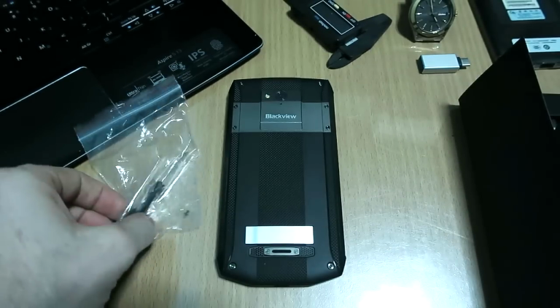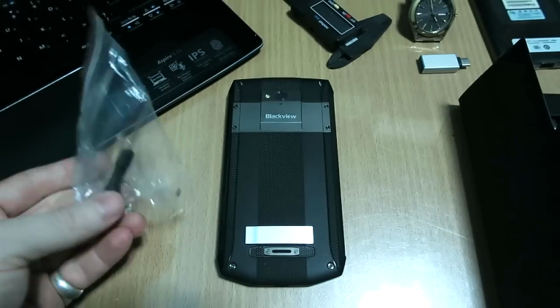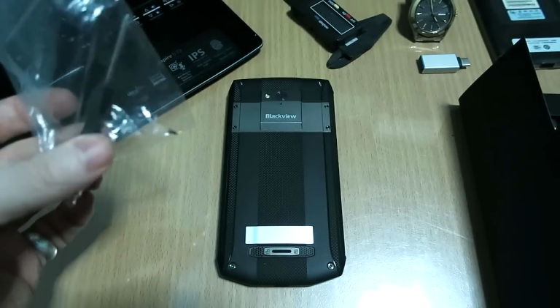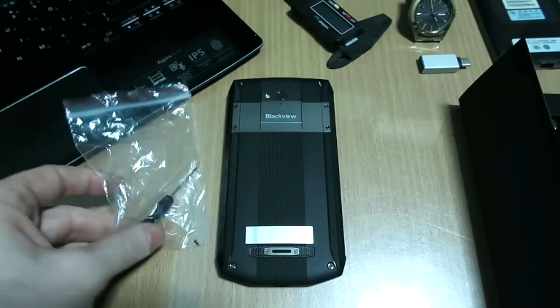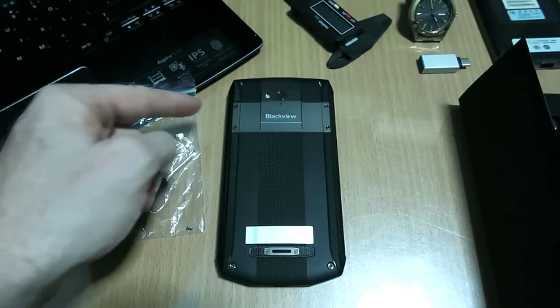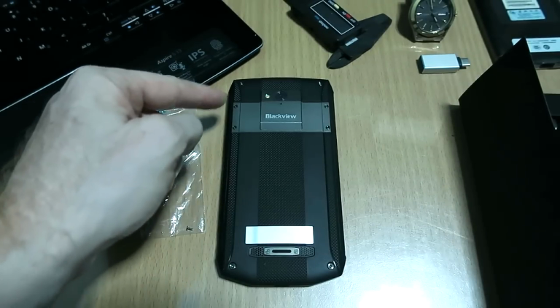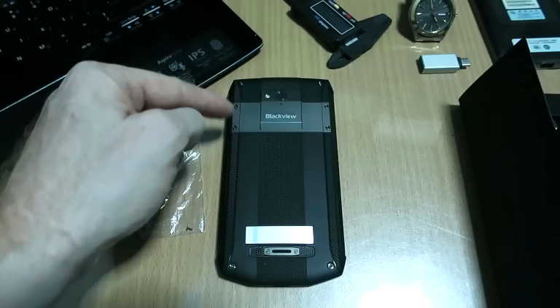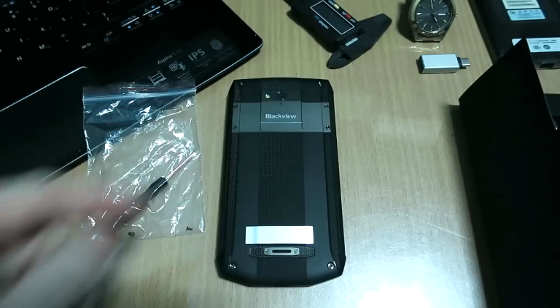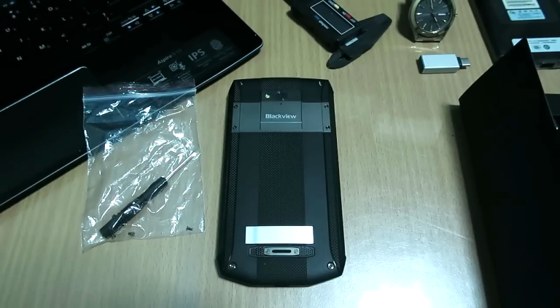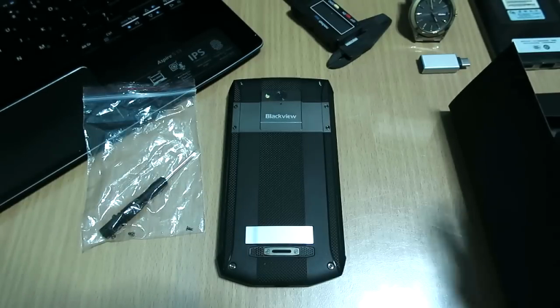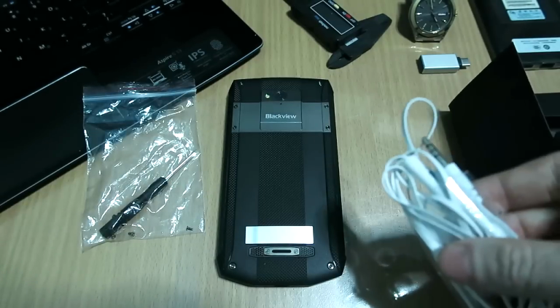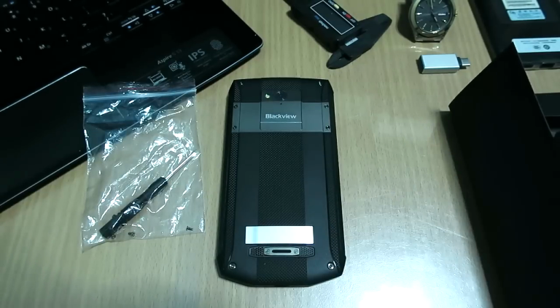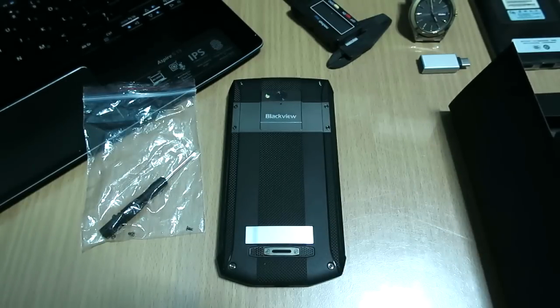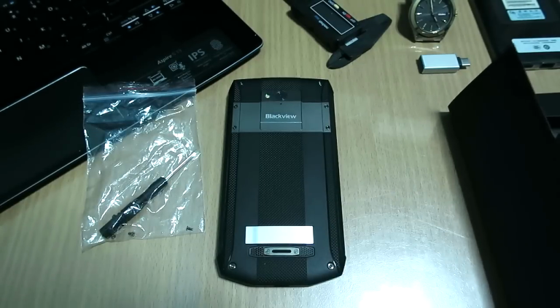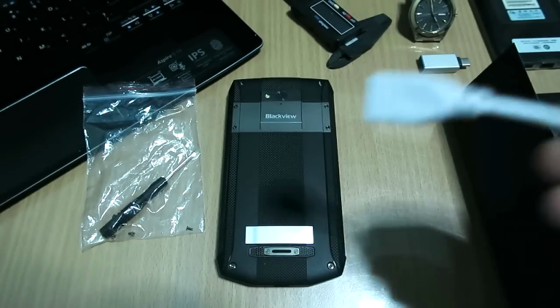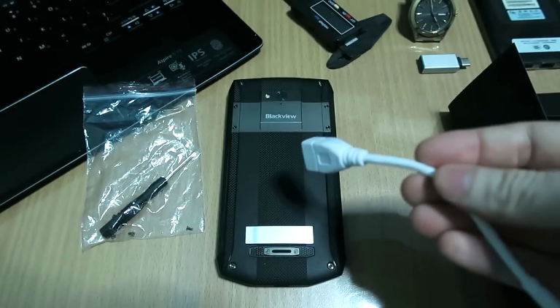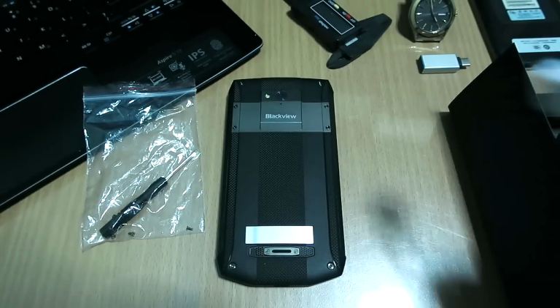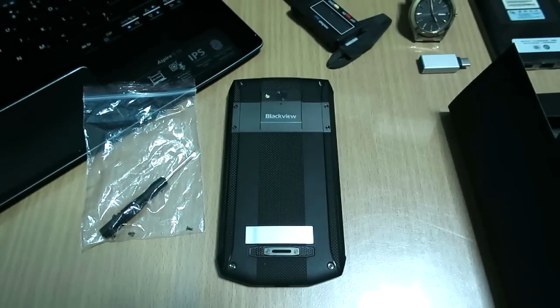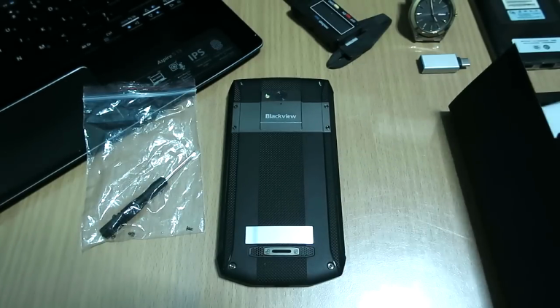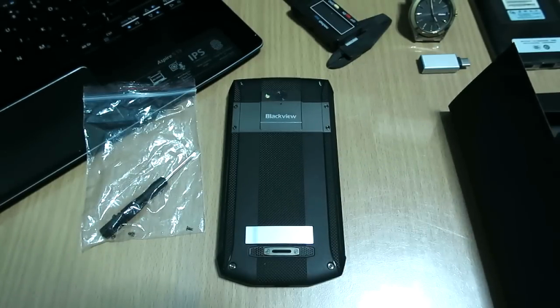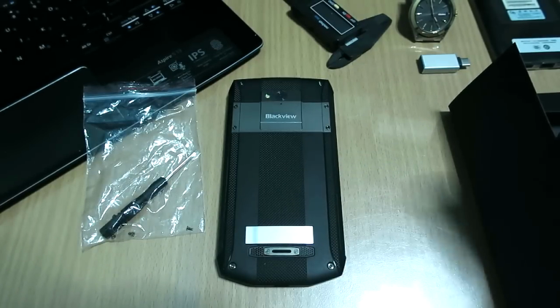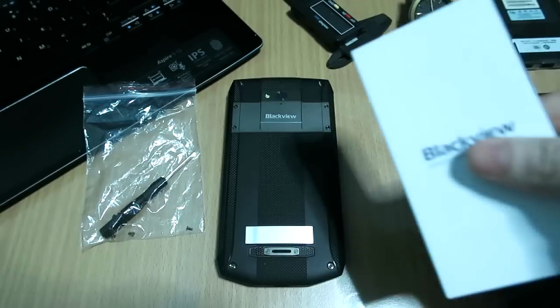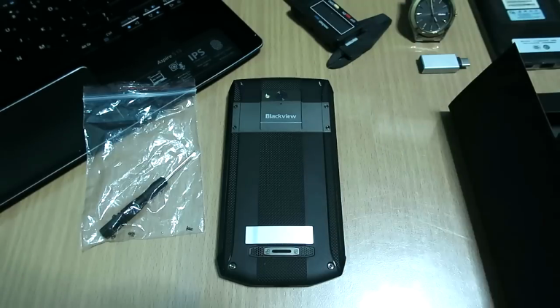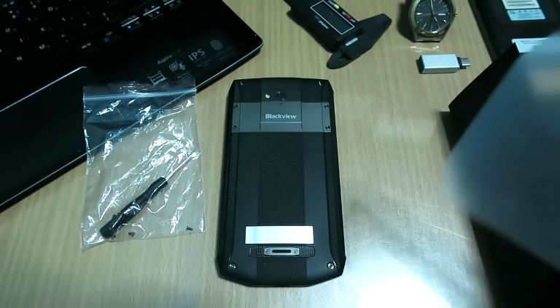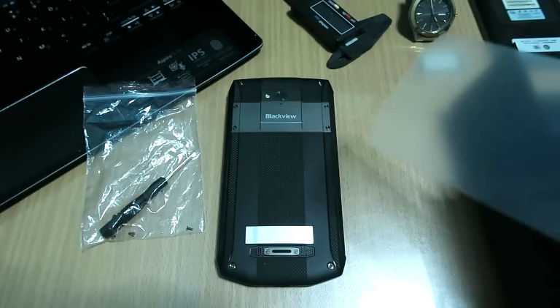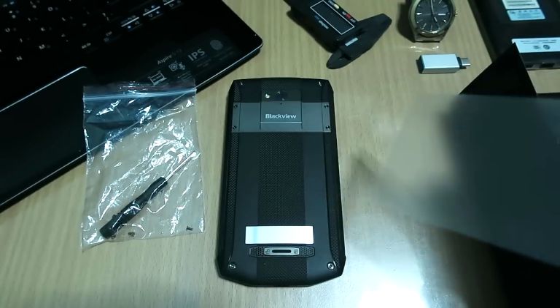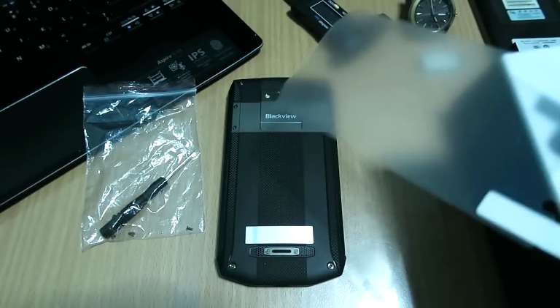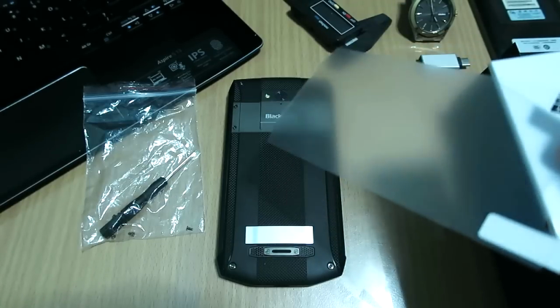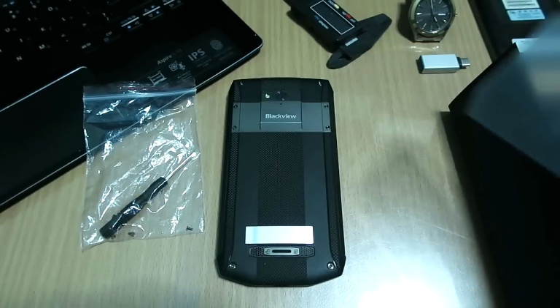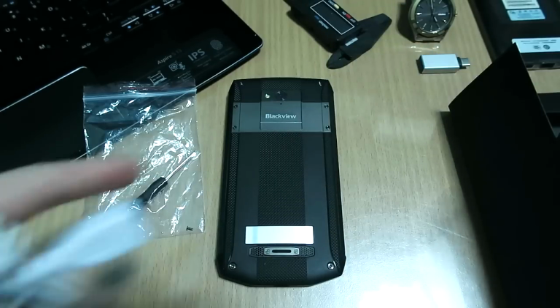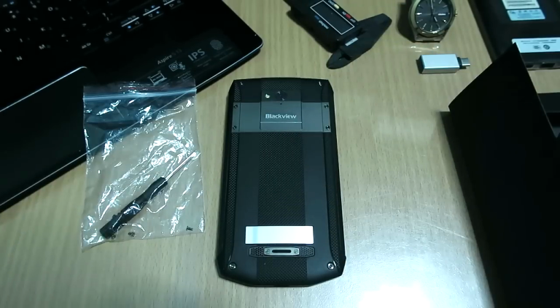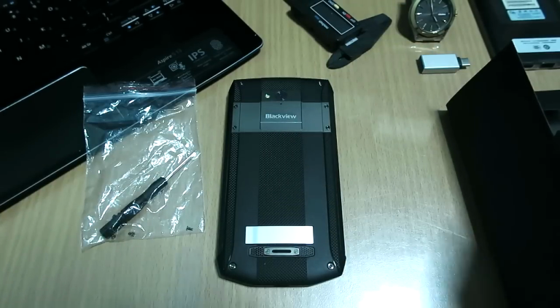They also include four little screws in case you lose one. They also include headphones in the box, an OTG cable, a little get started manual, and an extra screen guard. There was already one on the phone when it came.